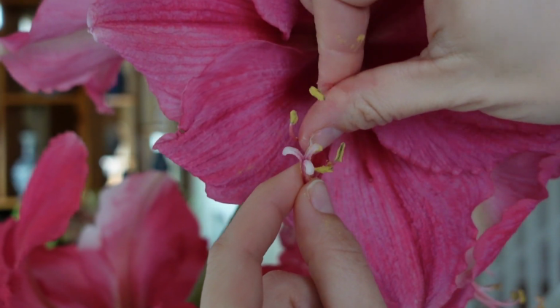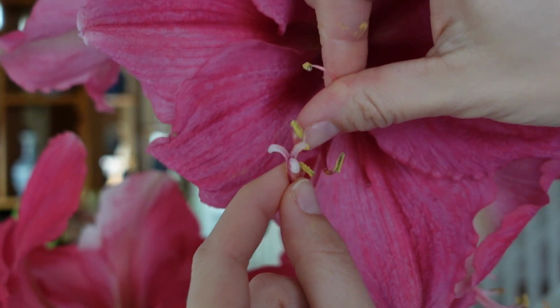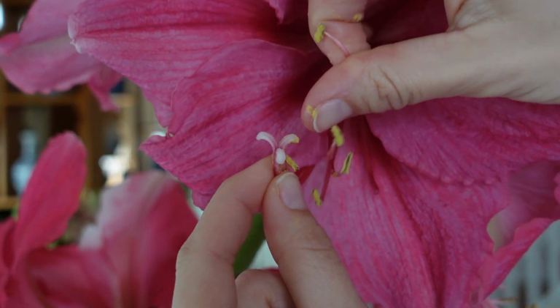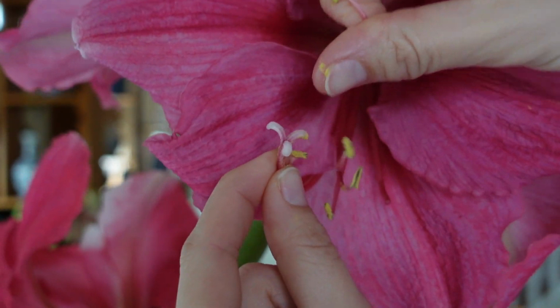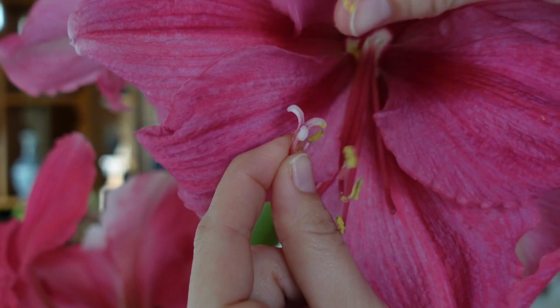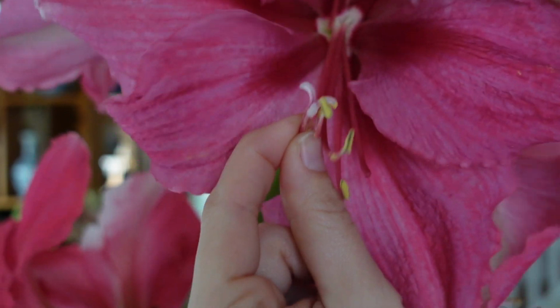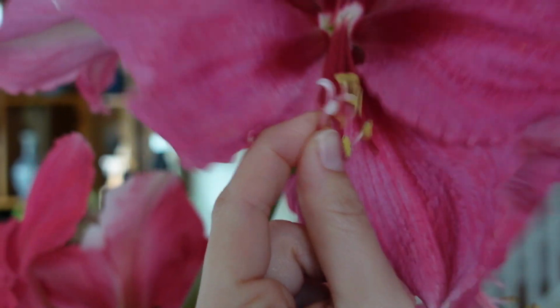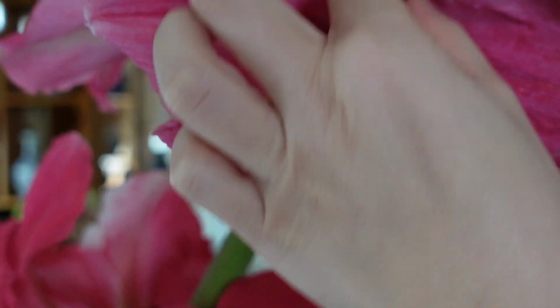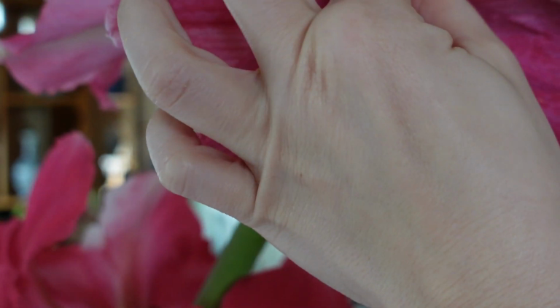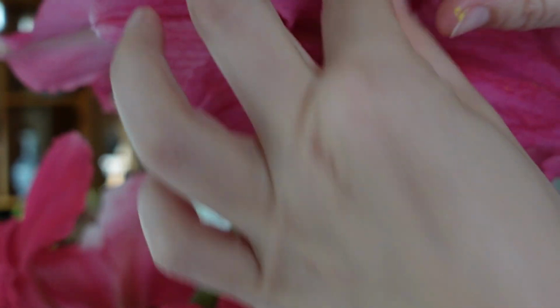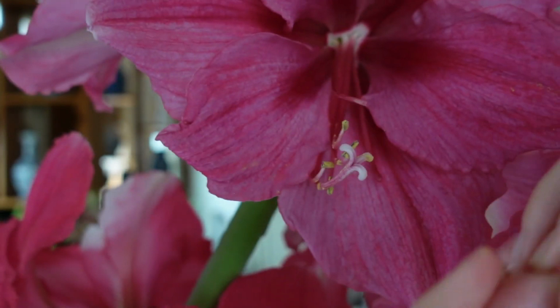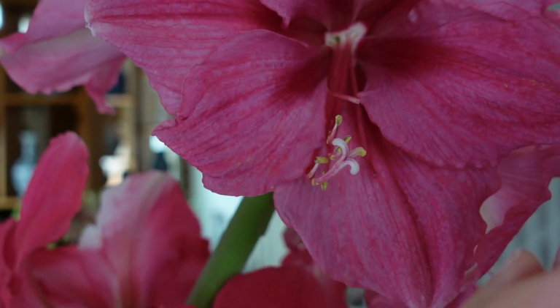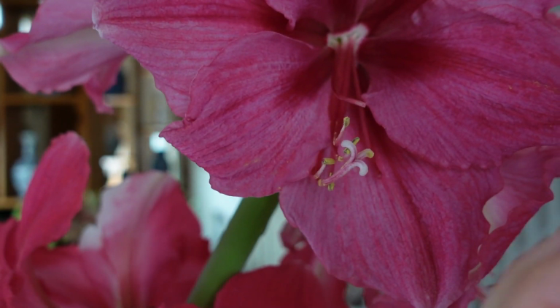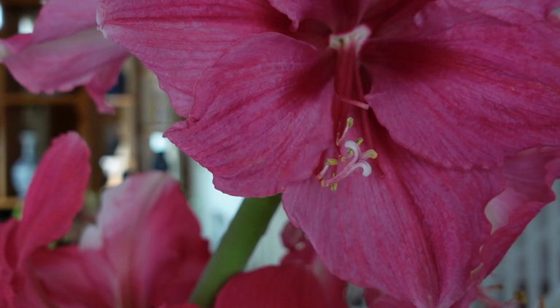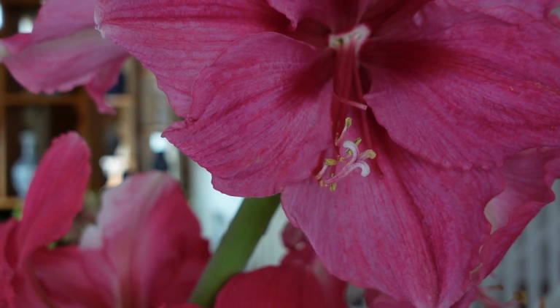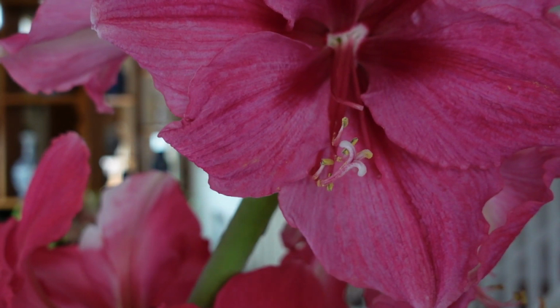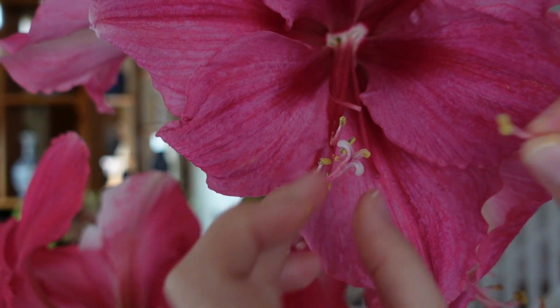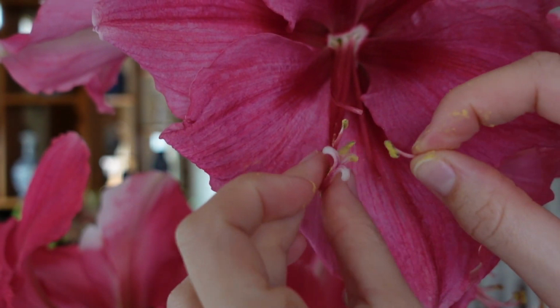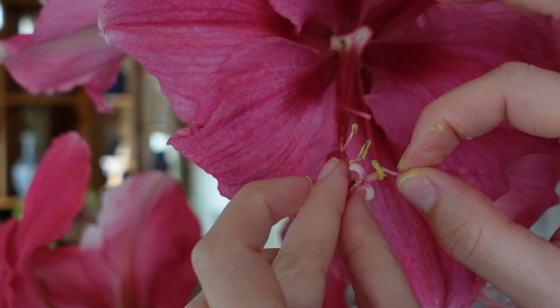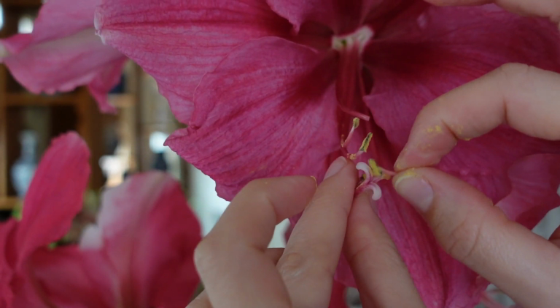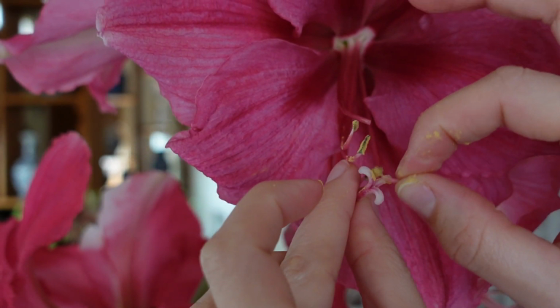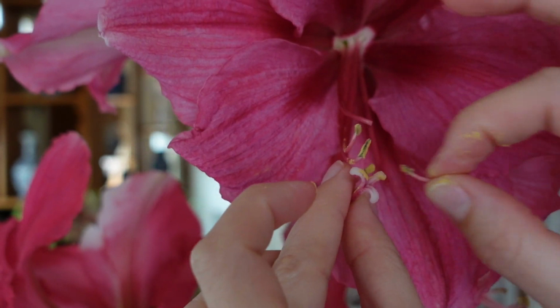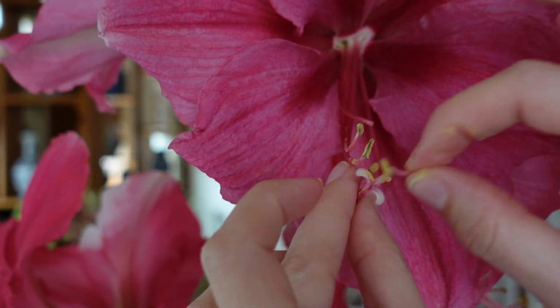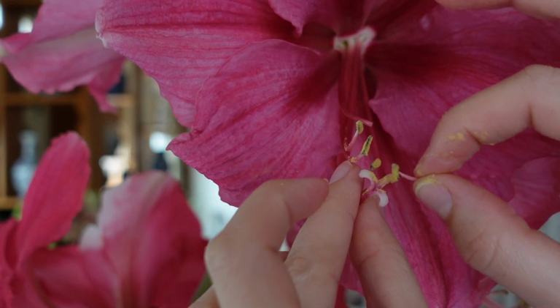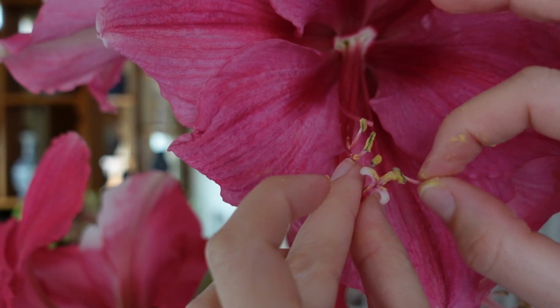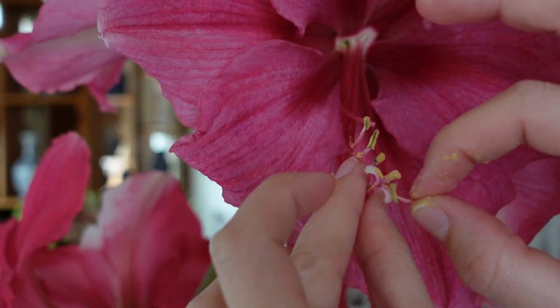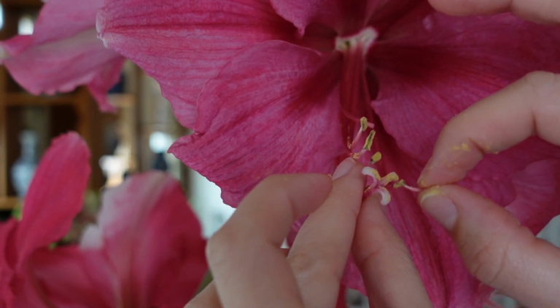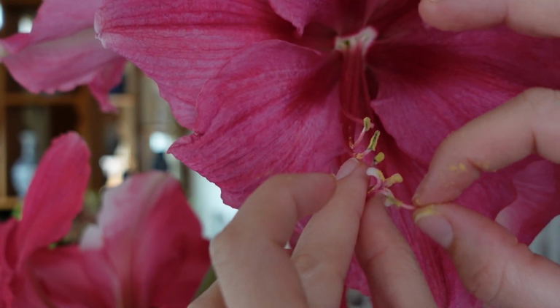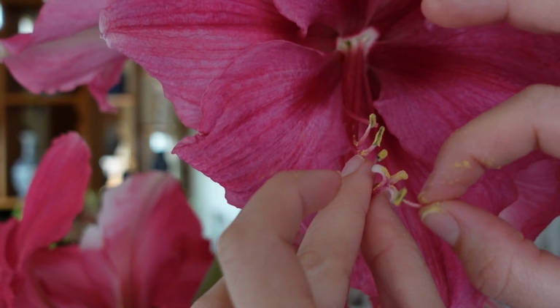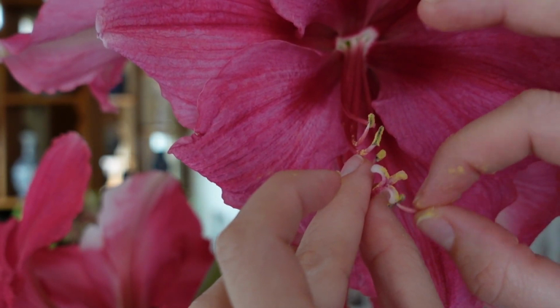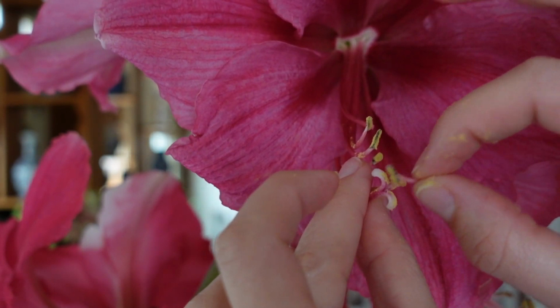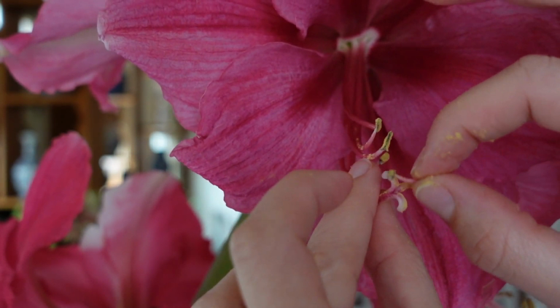So we just grab a pollen anther. You can also use a paintbrush for this if you prefer, but I just like to grab a pollen anther right off the plant. And then we're going to rub the pollen all over the stigma.